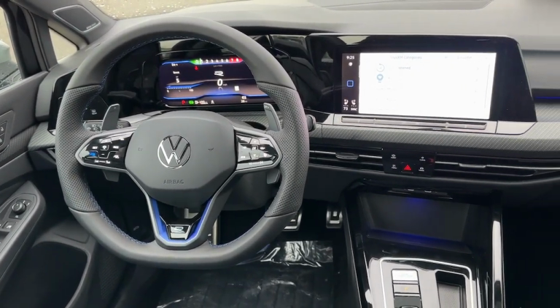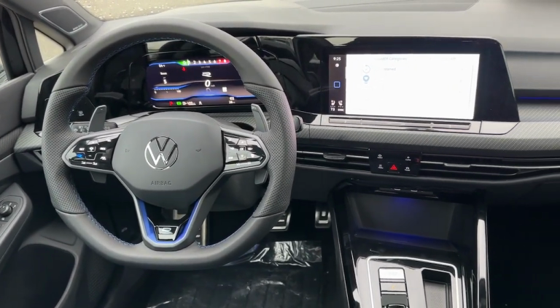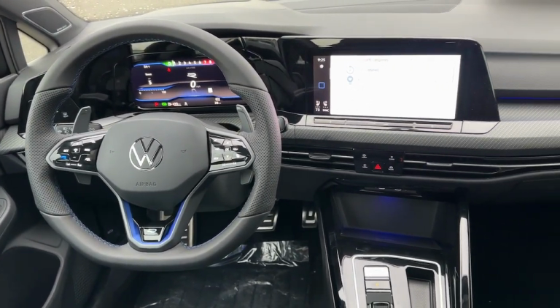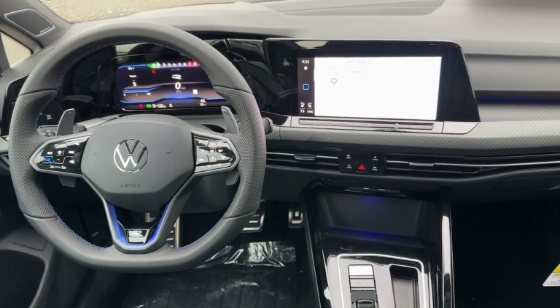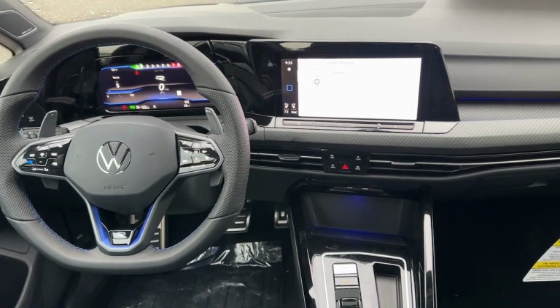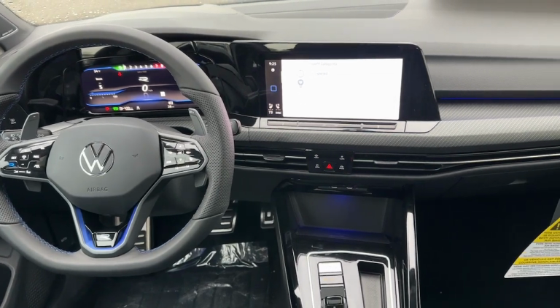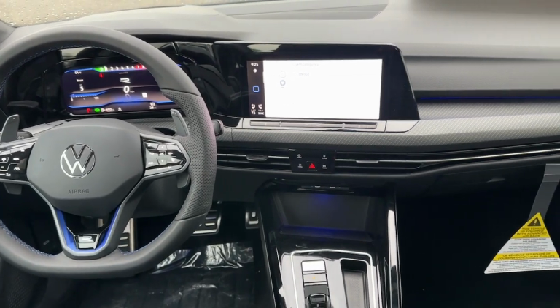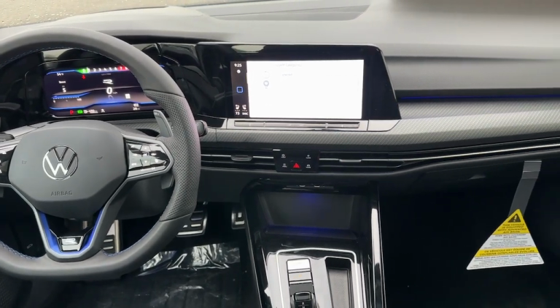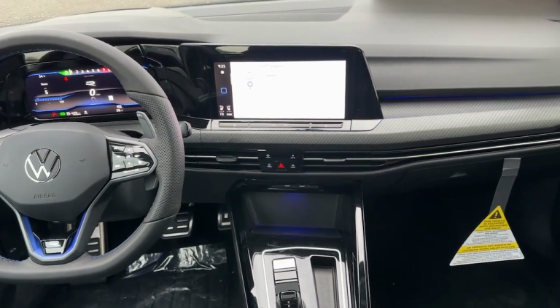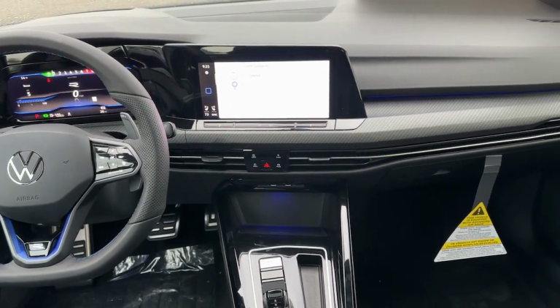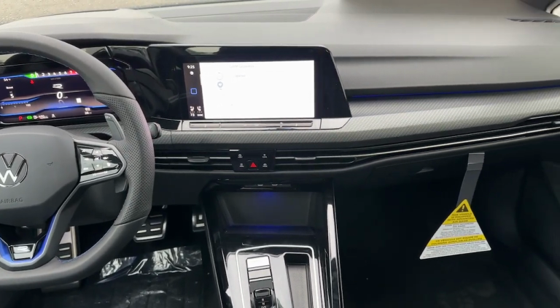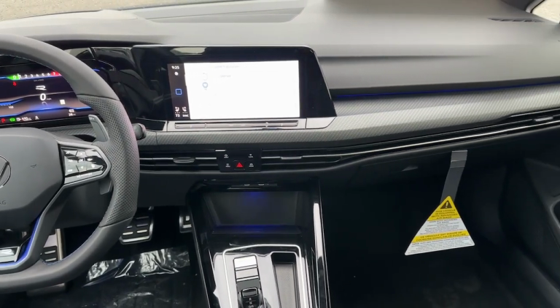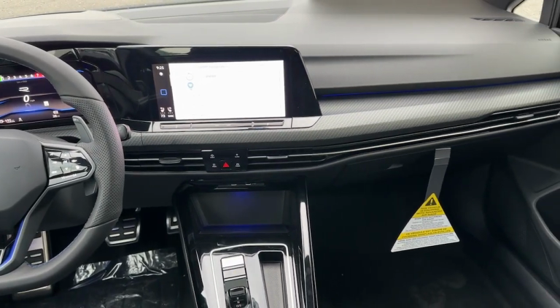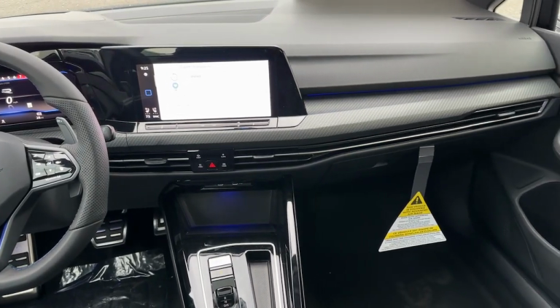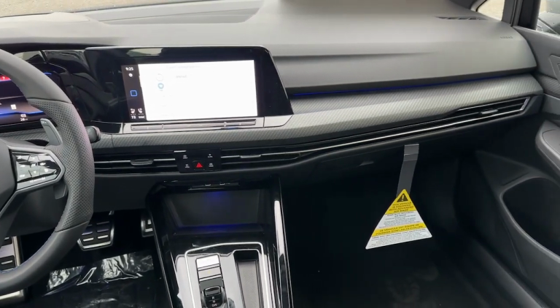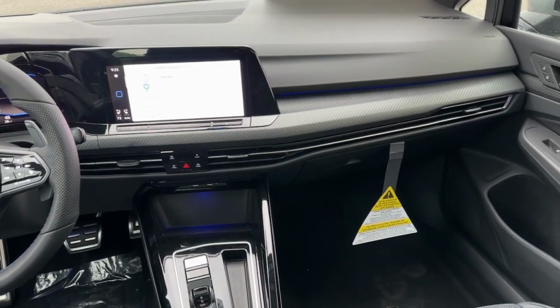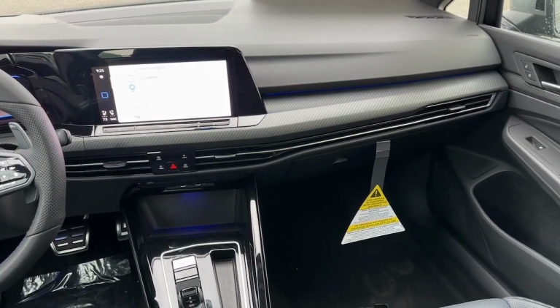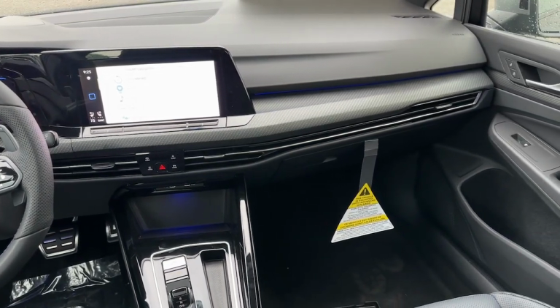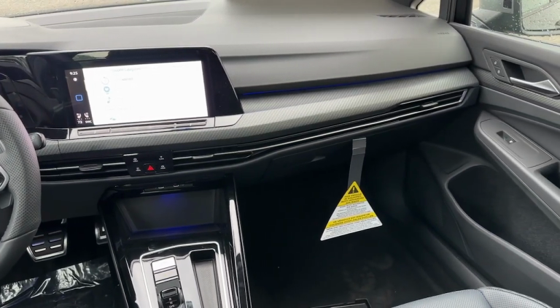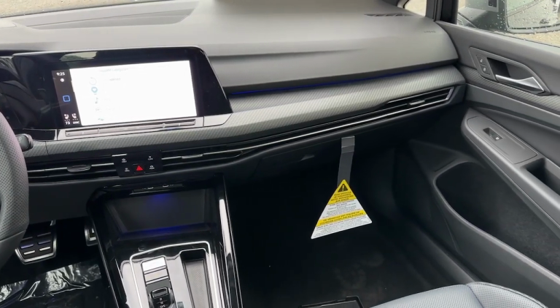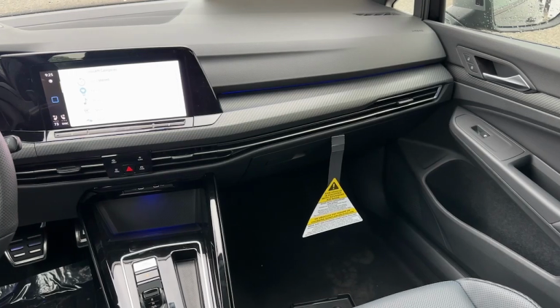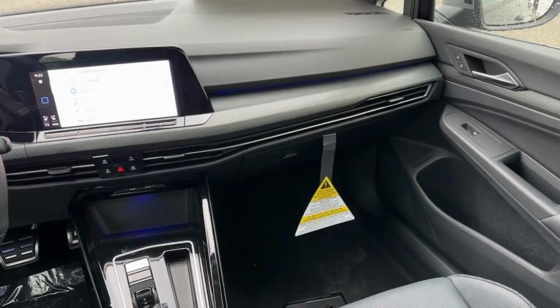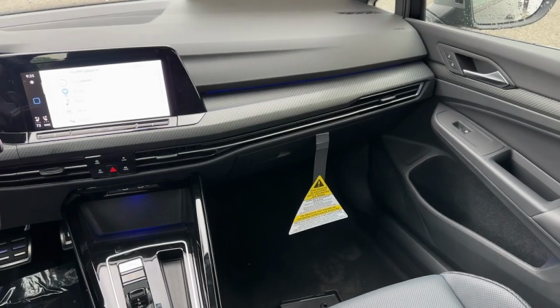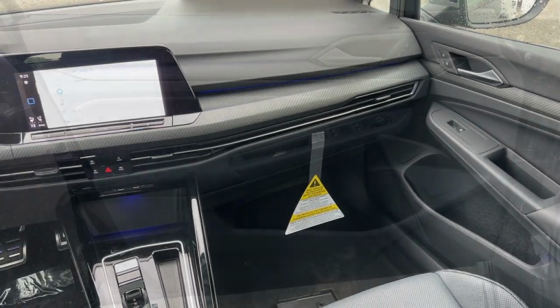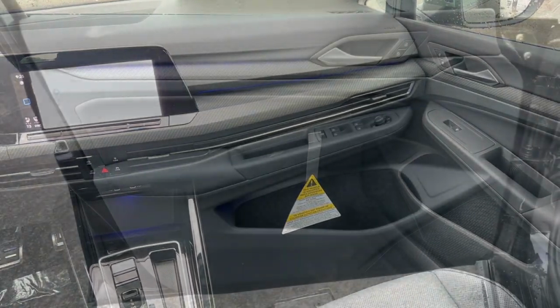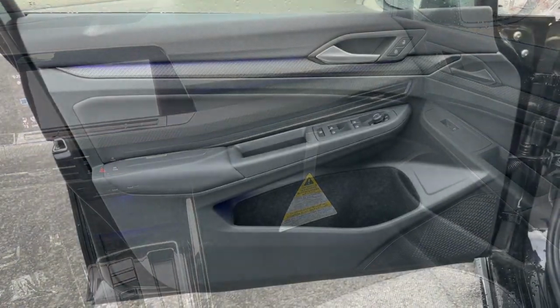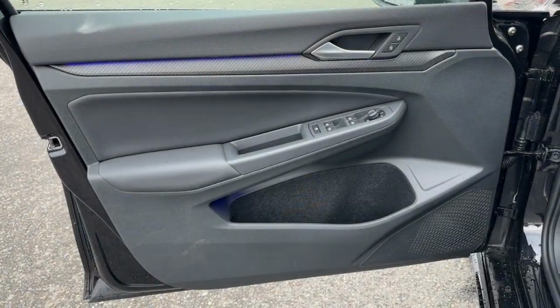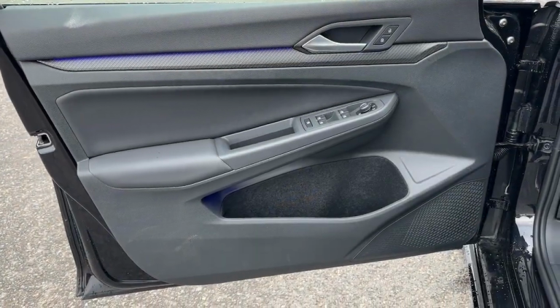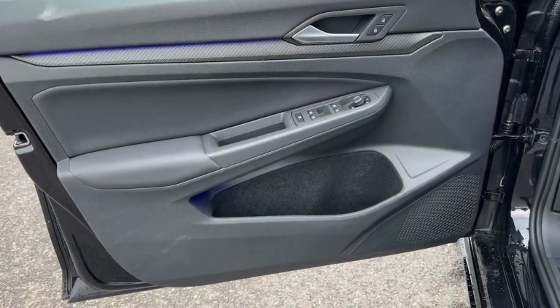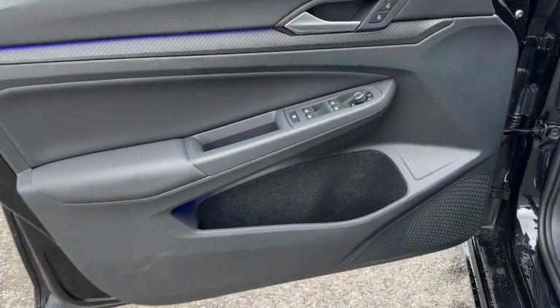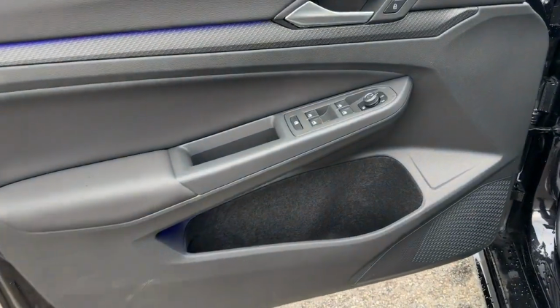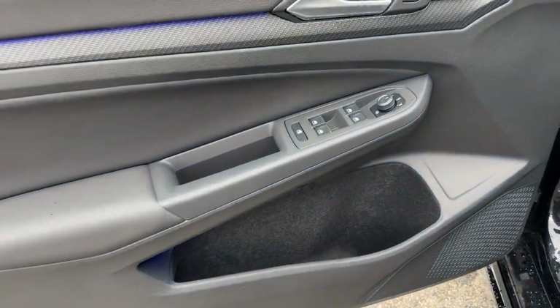Enjoy the drive more than you ever thought possible. Get into this performance-minded Golf R. Come in for a fun and easy road test. Our team will make it the best part of your day.